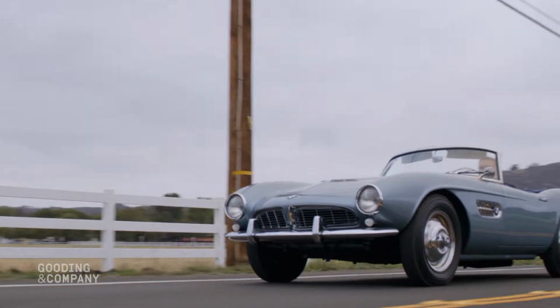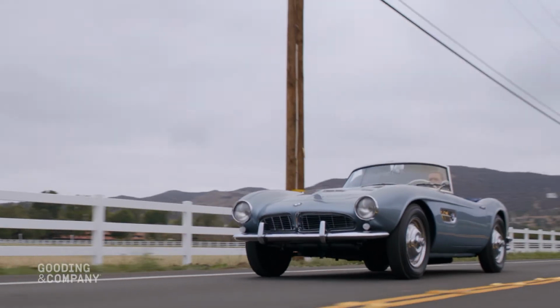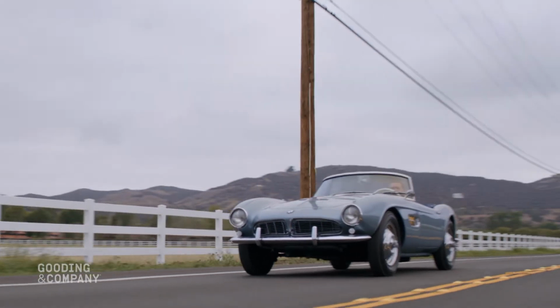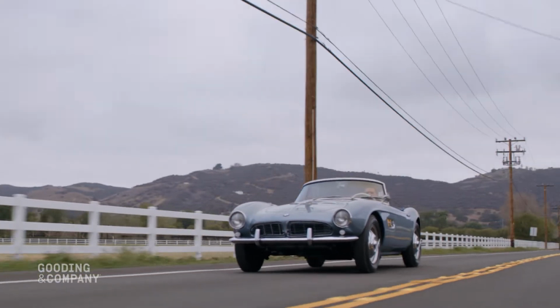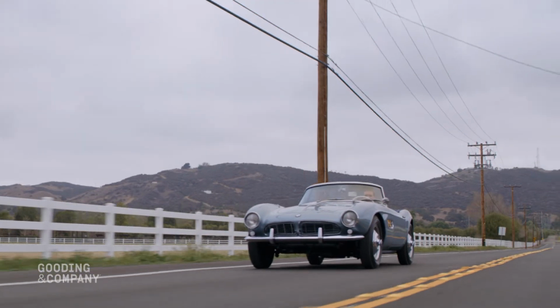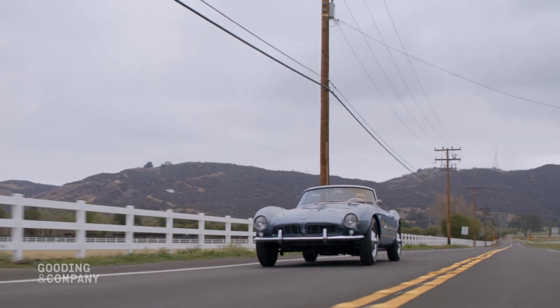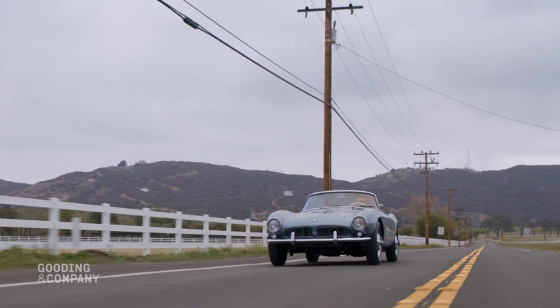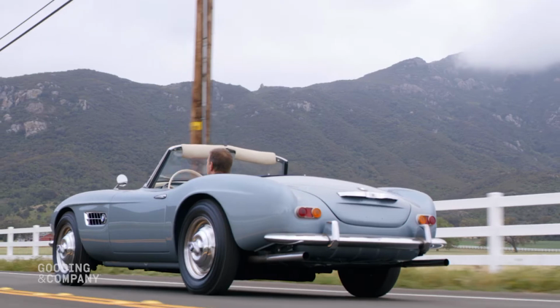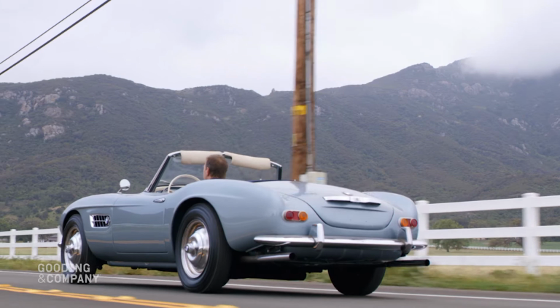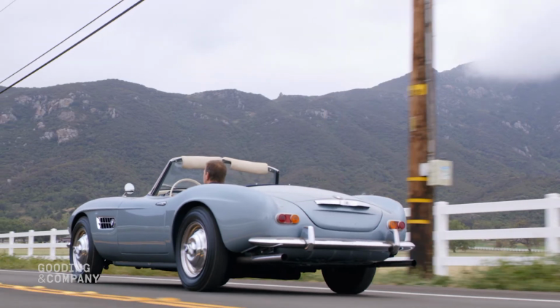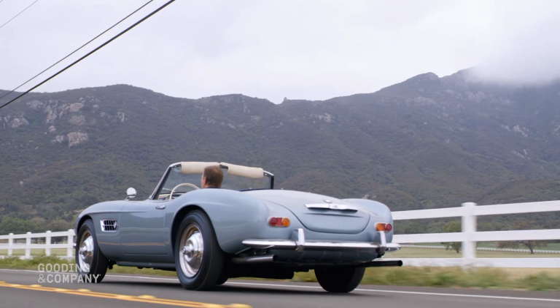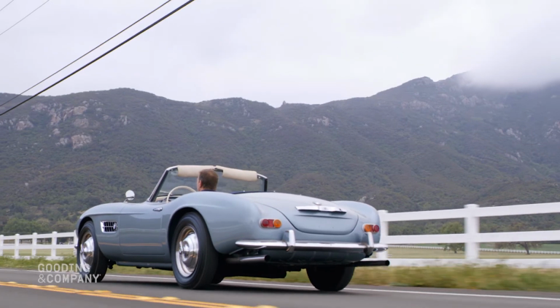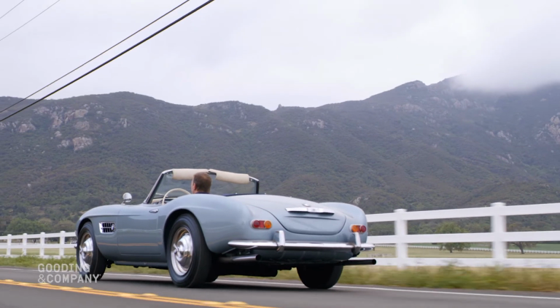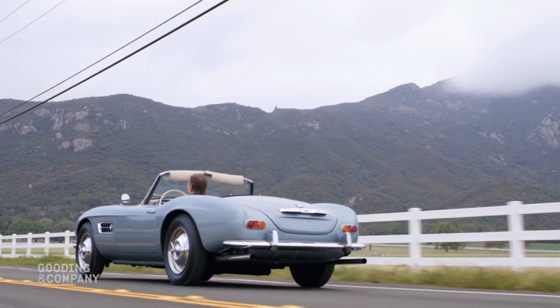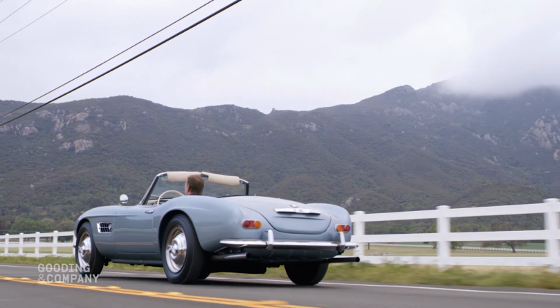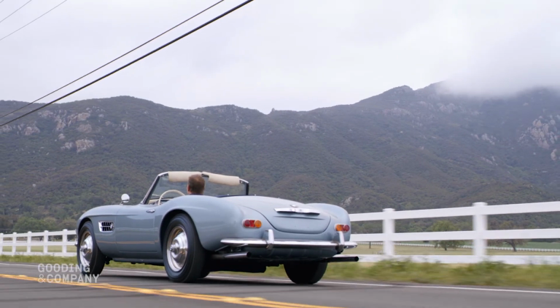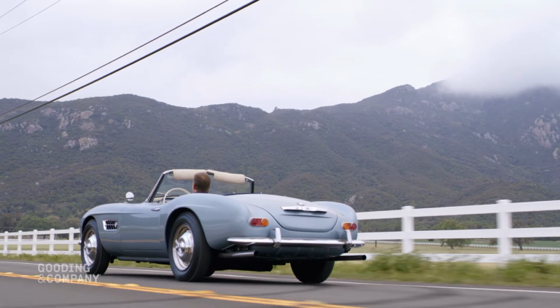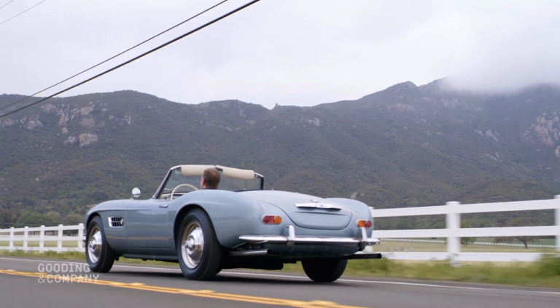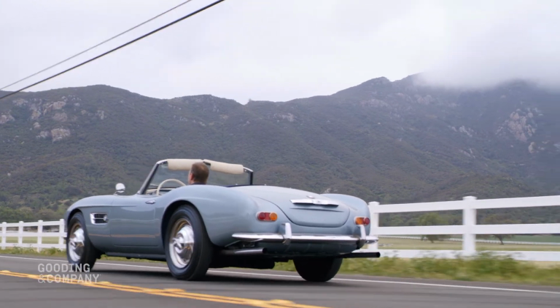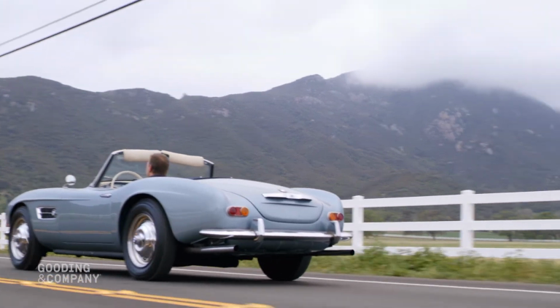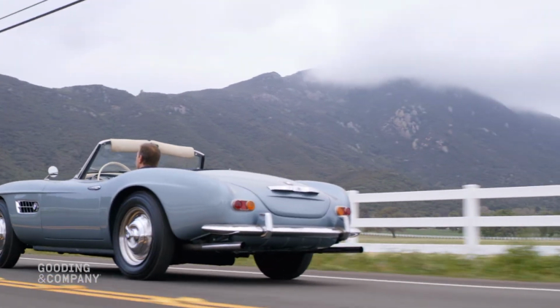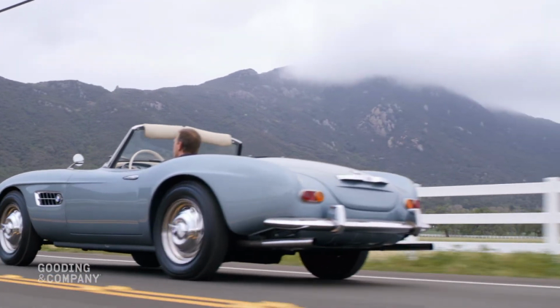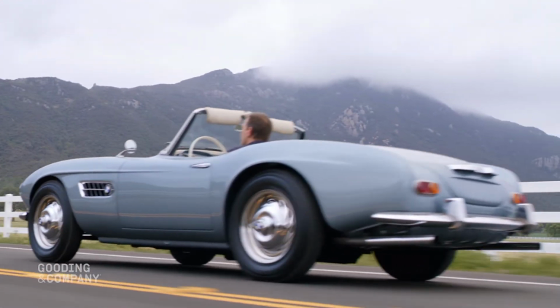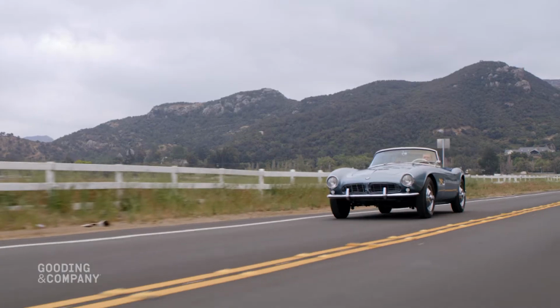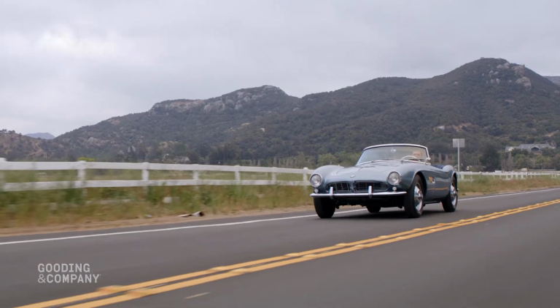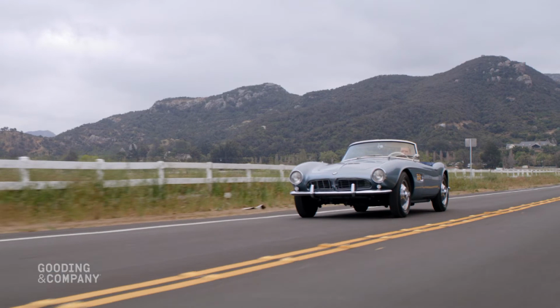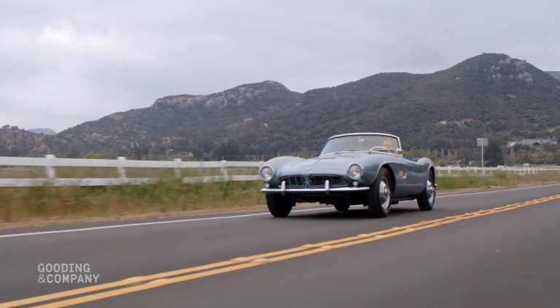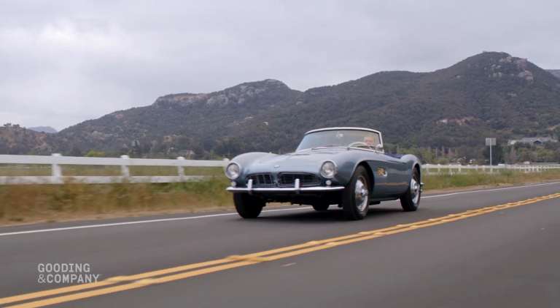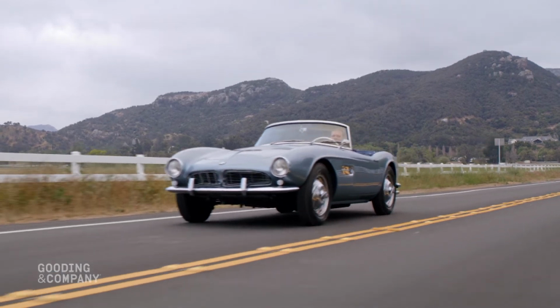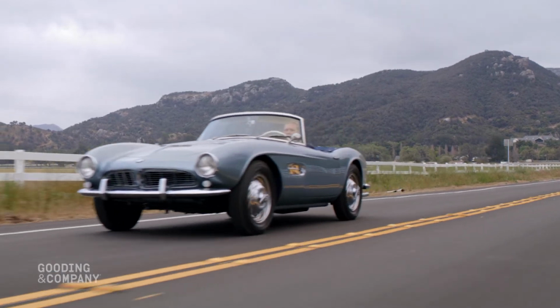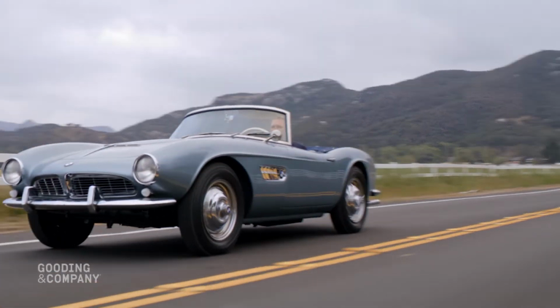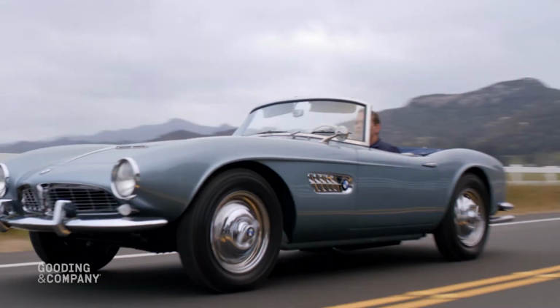Designed by Count Albrecht von Goertz, the BMW 507 Roadster is one of the most beautiful sports cars of the 1950s and arguably among the most stylish cars of all time.